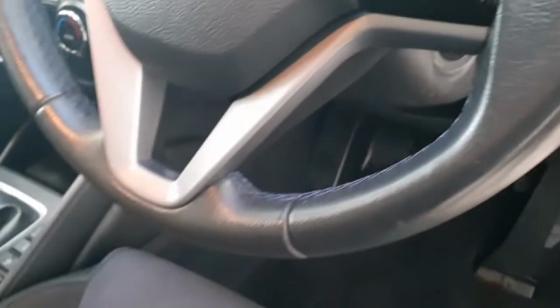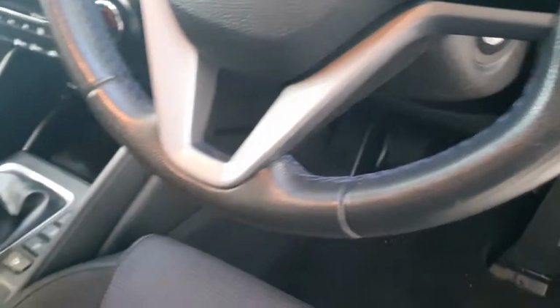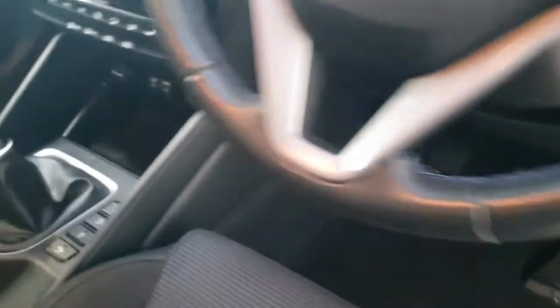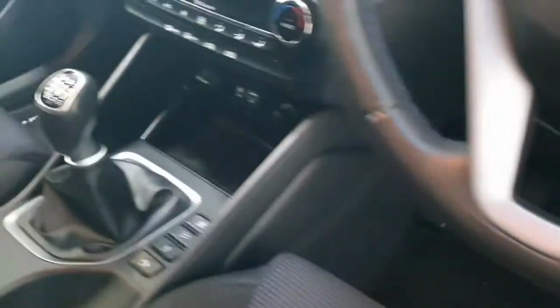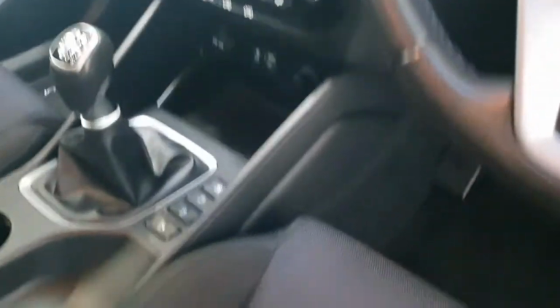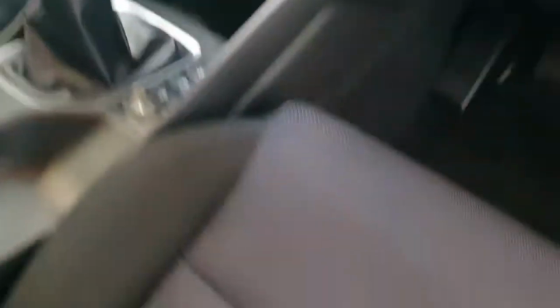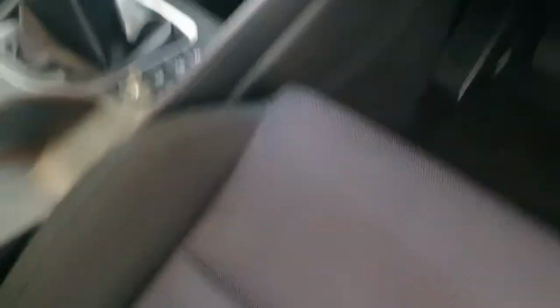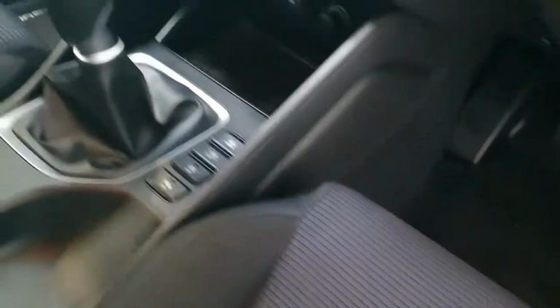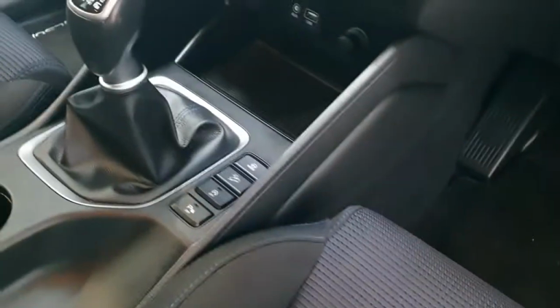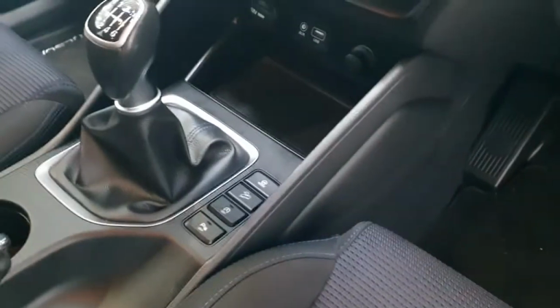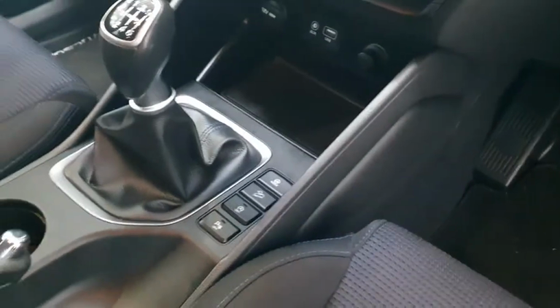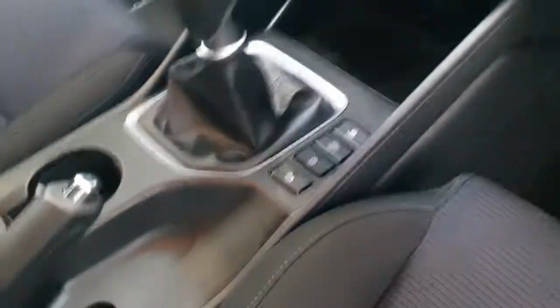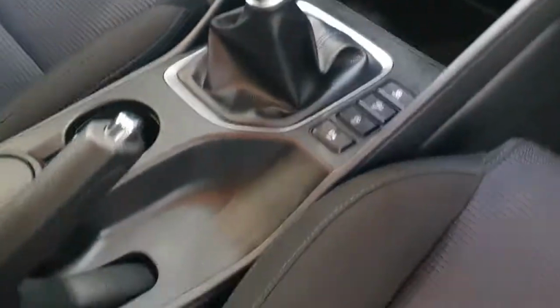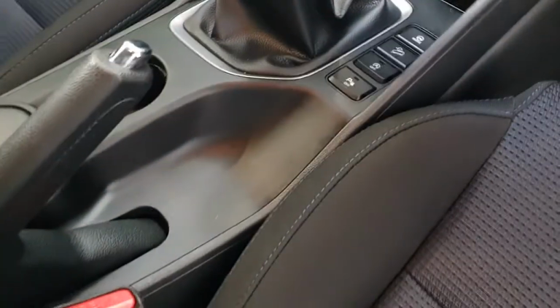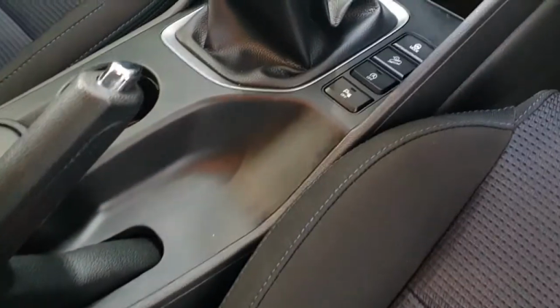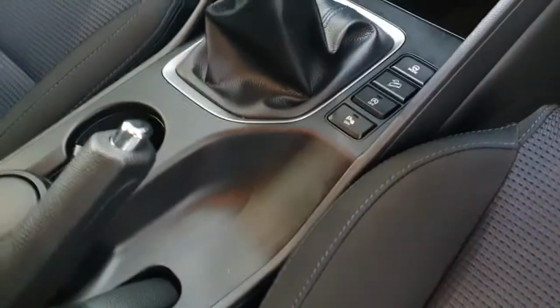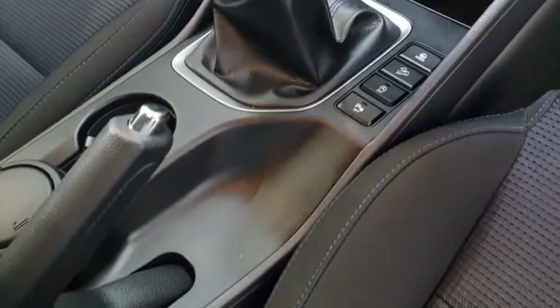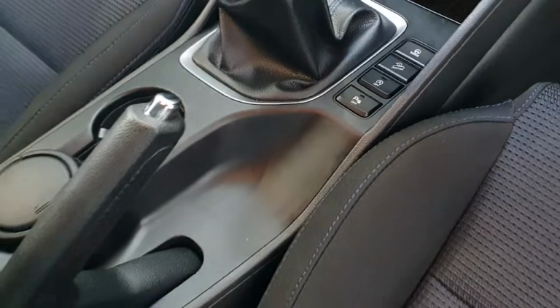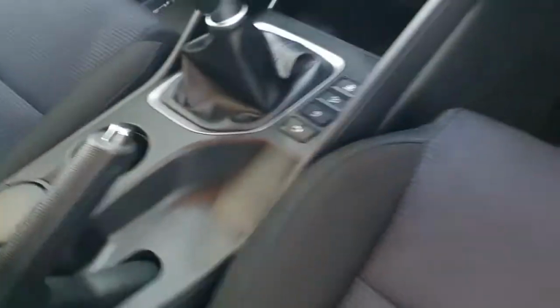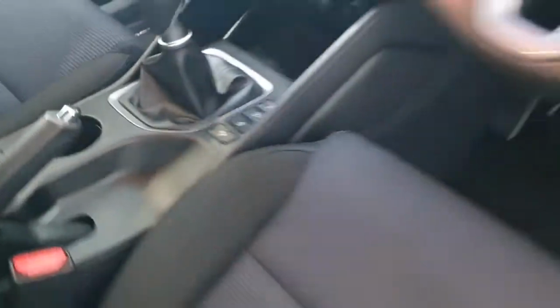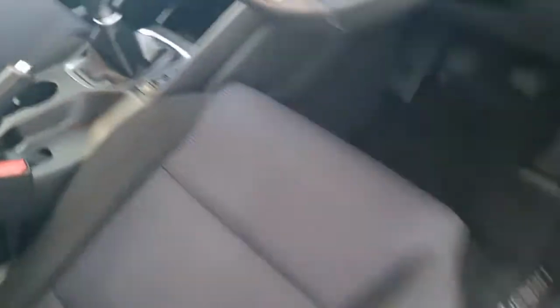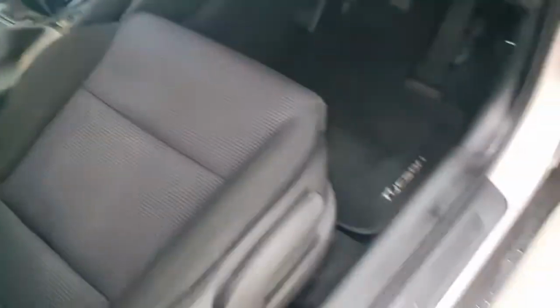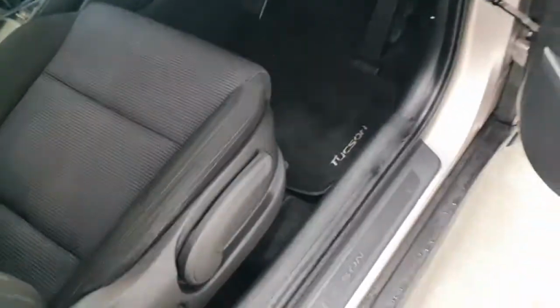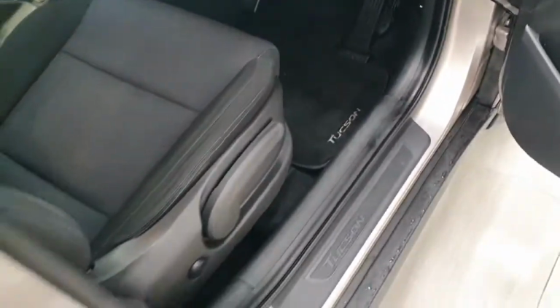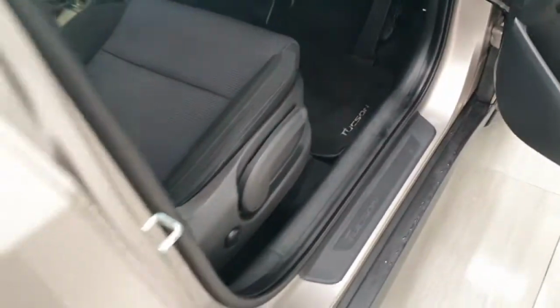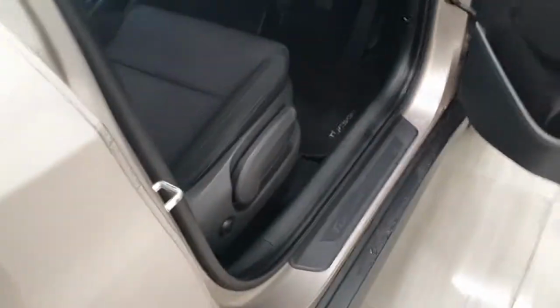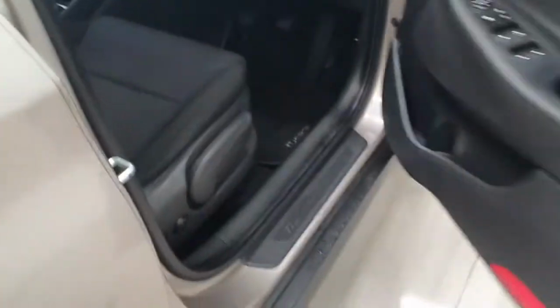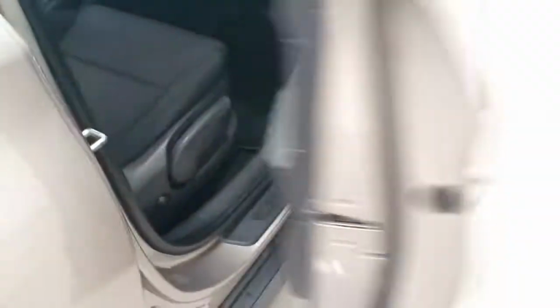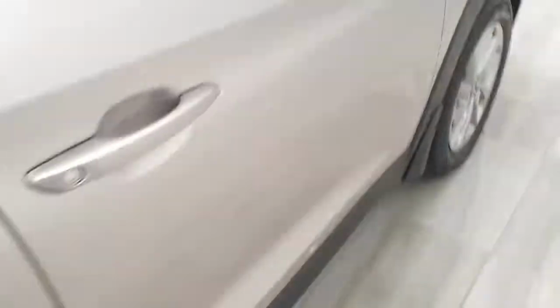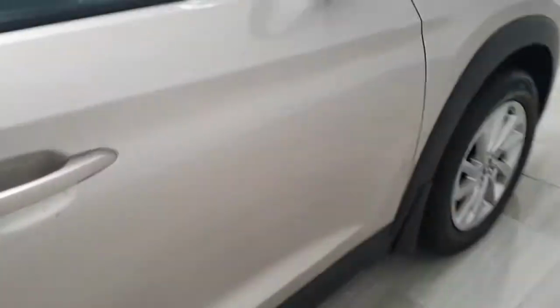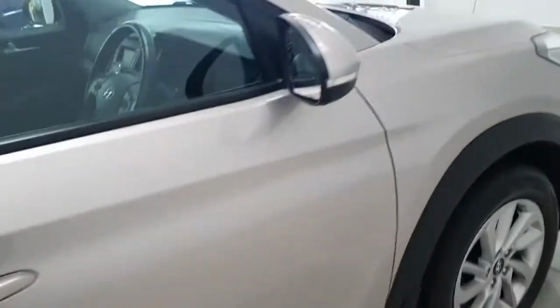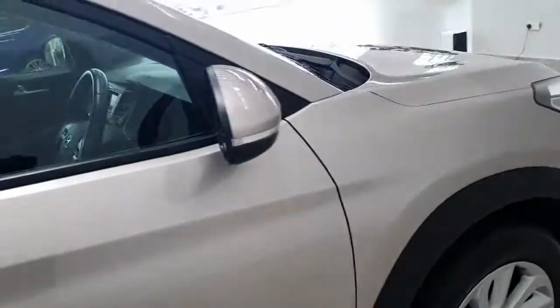You also get air conditioning, USB connectivity, hill descent assist, and folding mirrors.